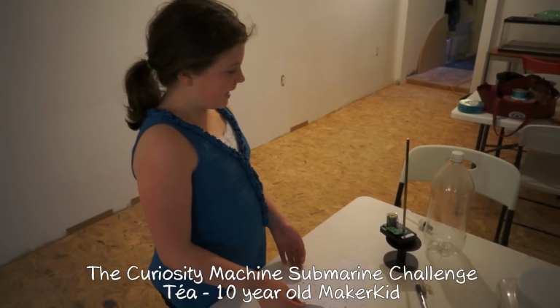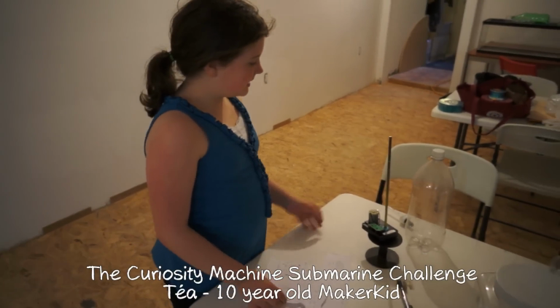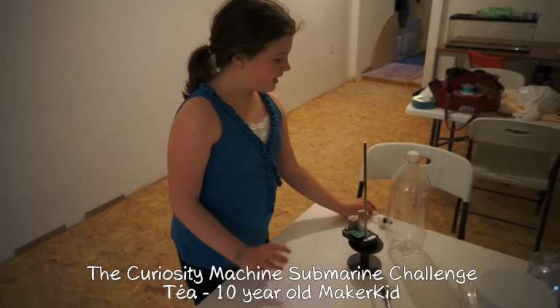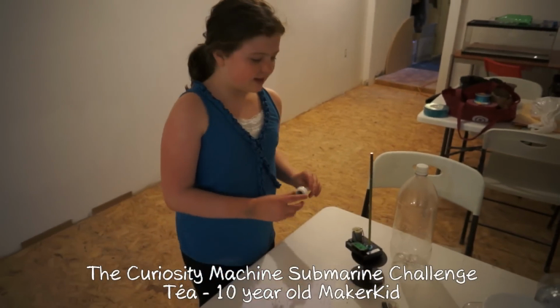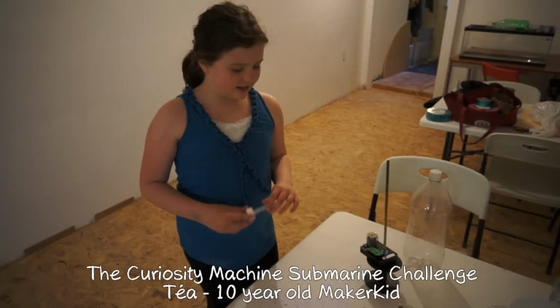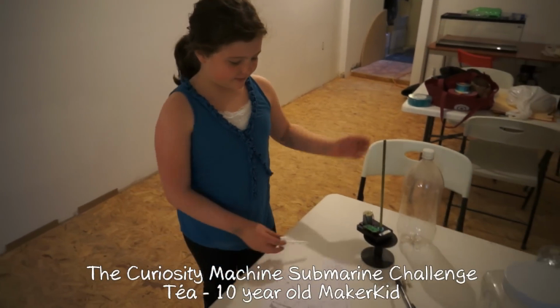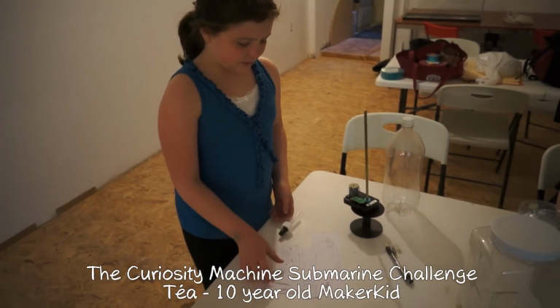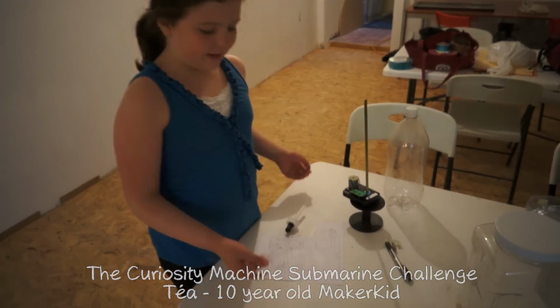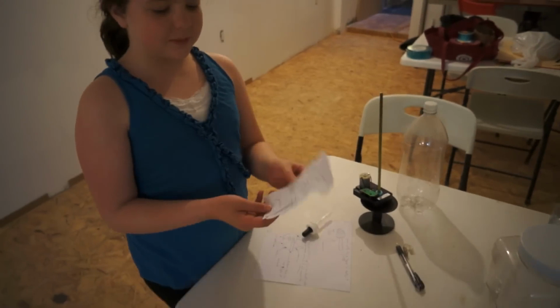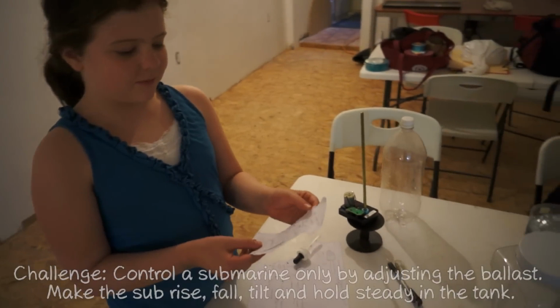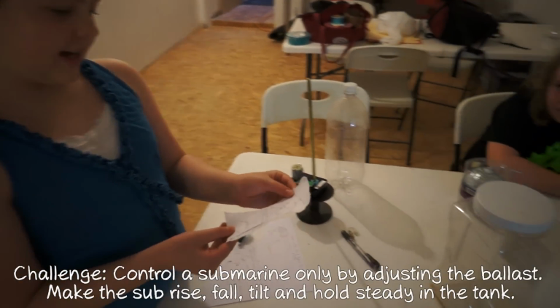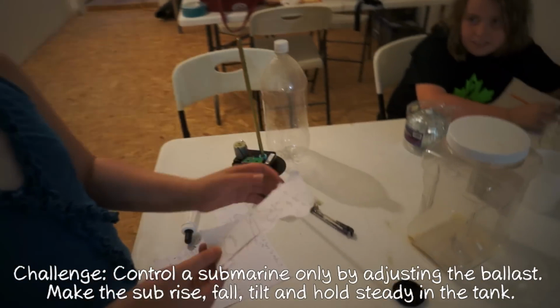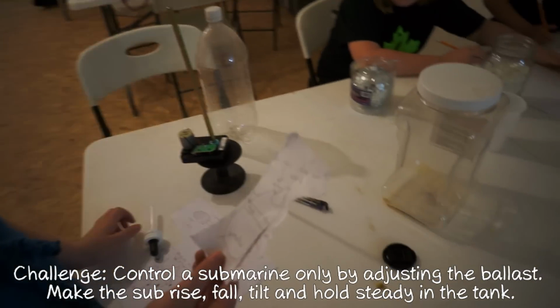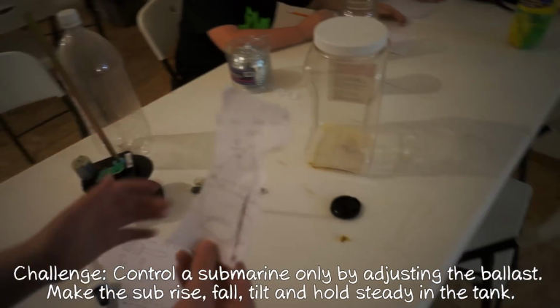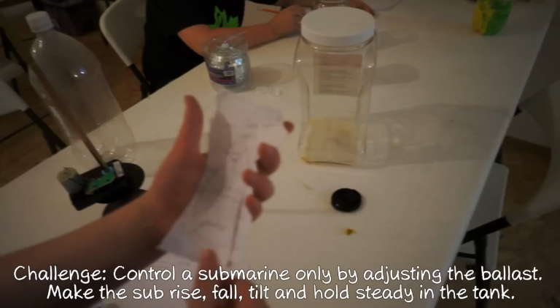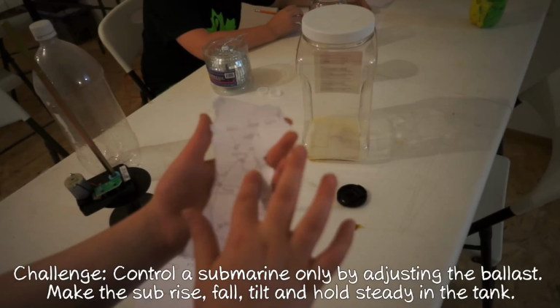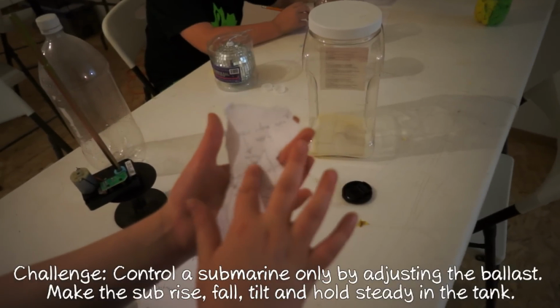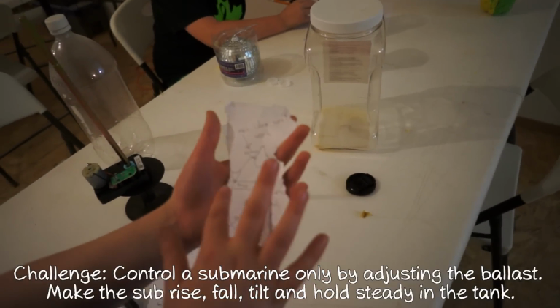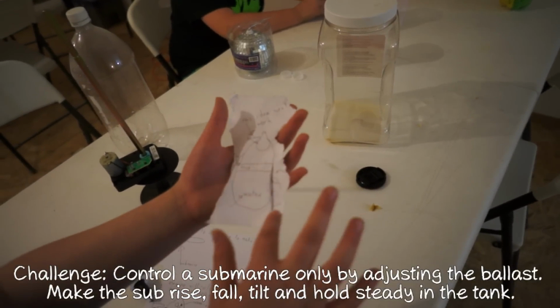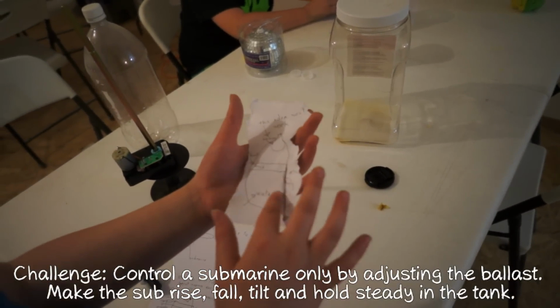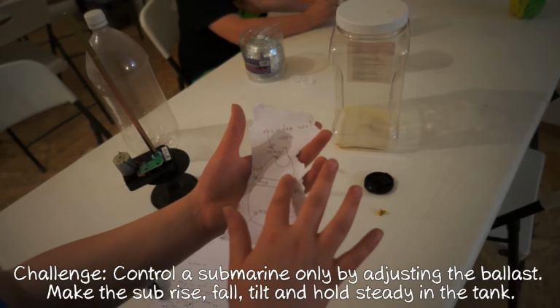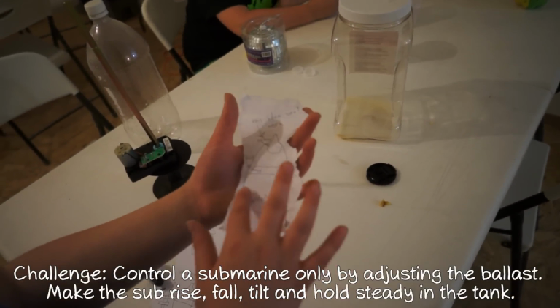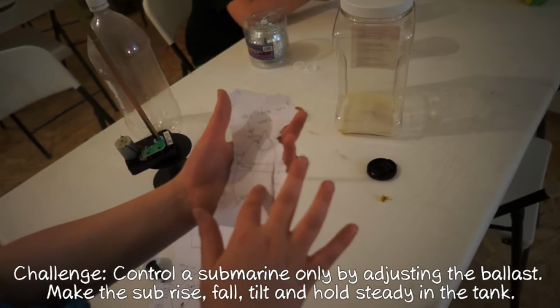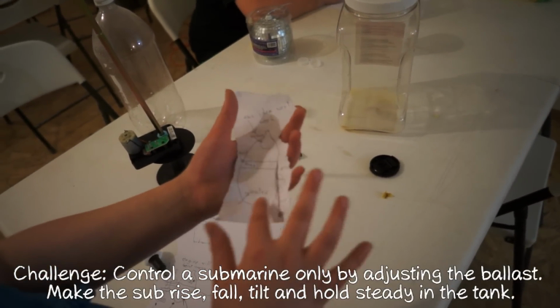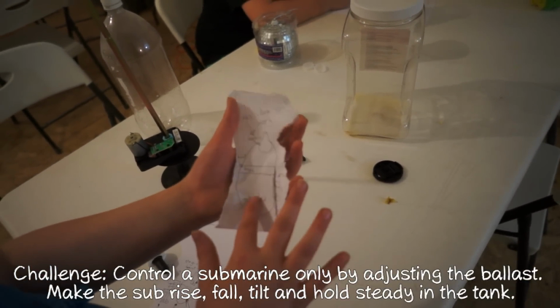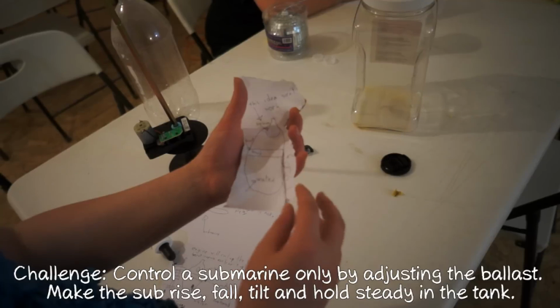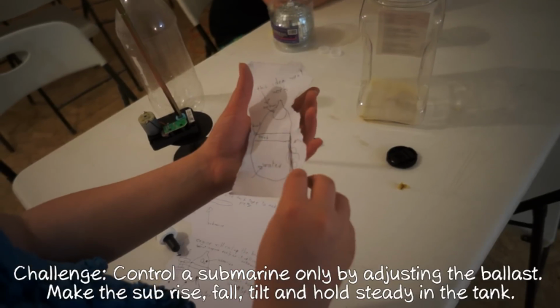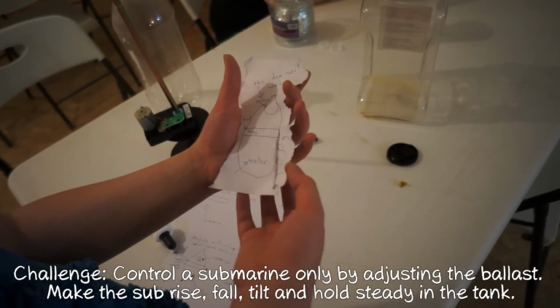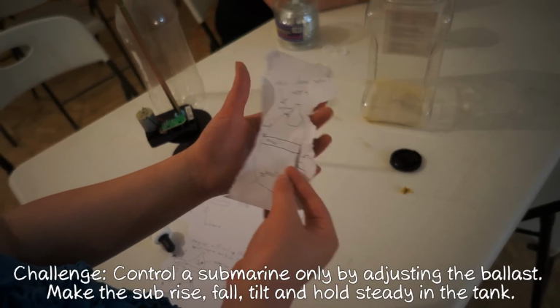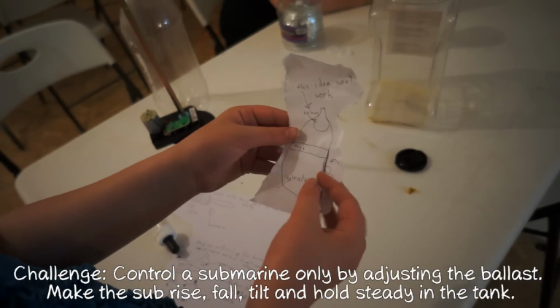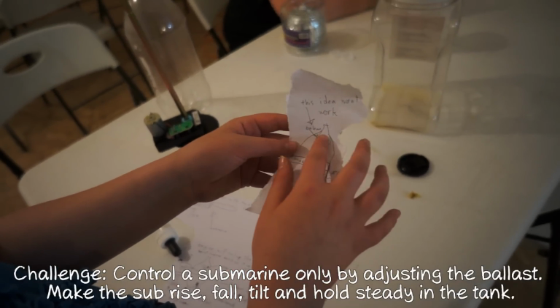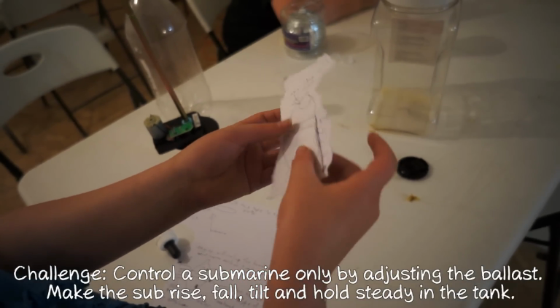My idea involves — well, this was my first idea and it didn't really work — an idea of putting a balloon there, a band there, and then the coils. The water doesn't compress, so the coil would shrink the balloon.